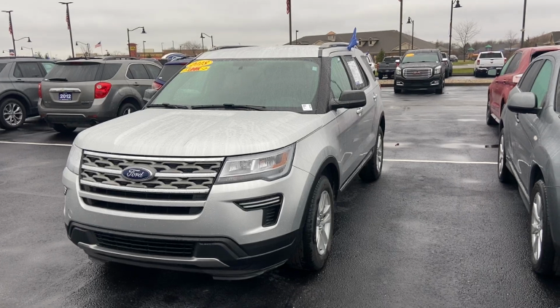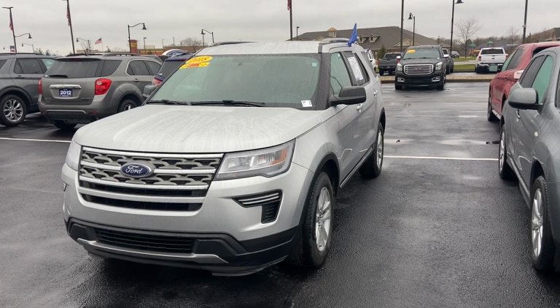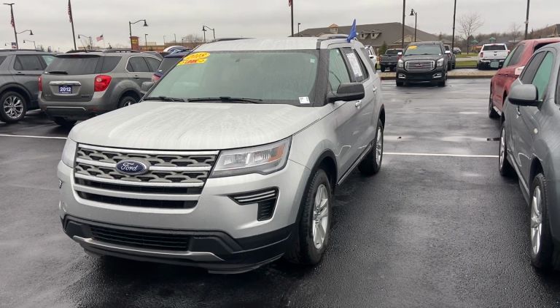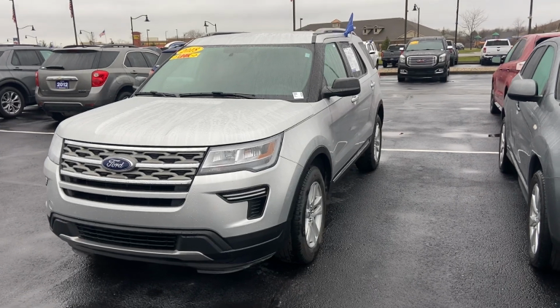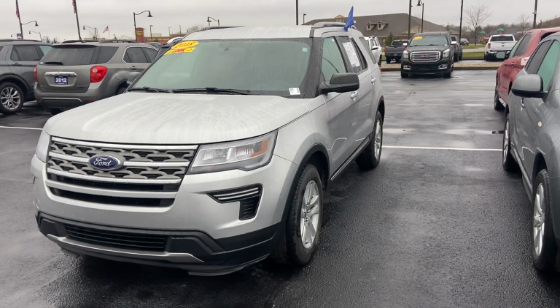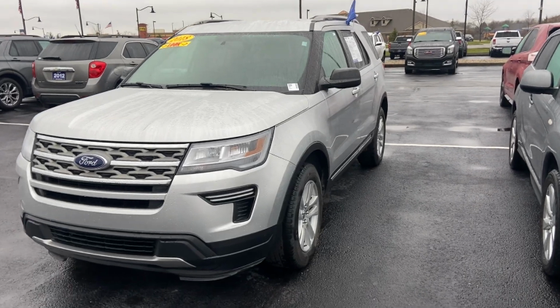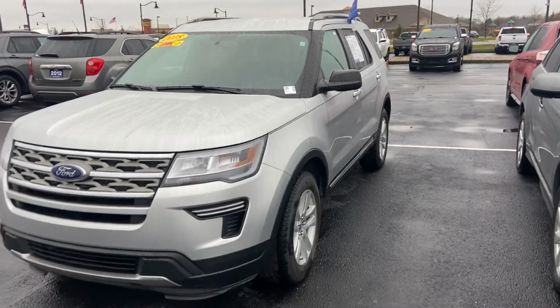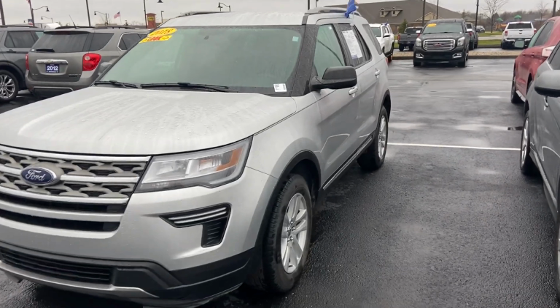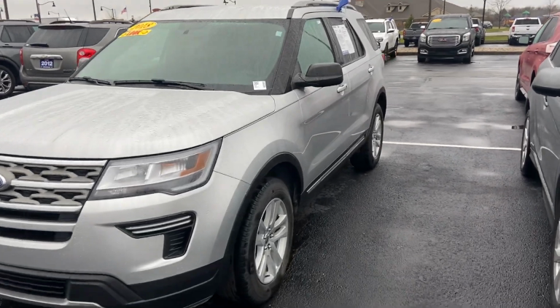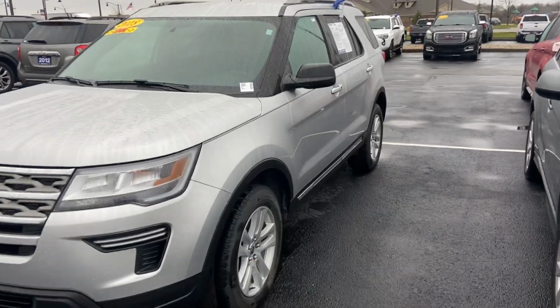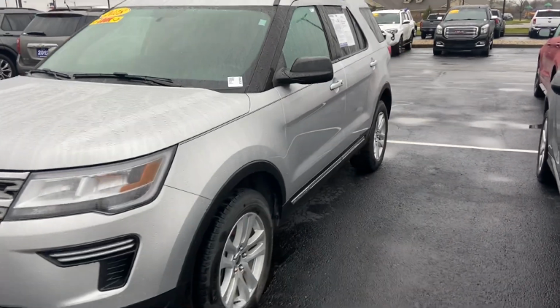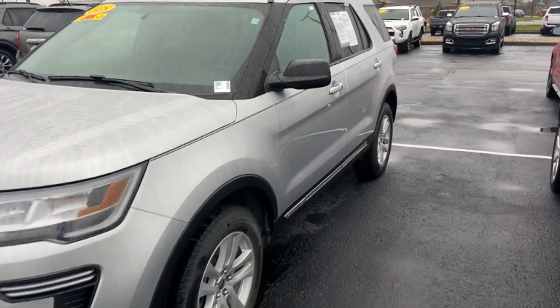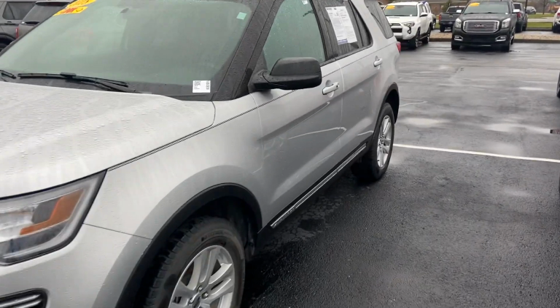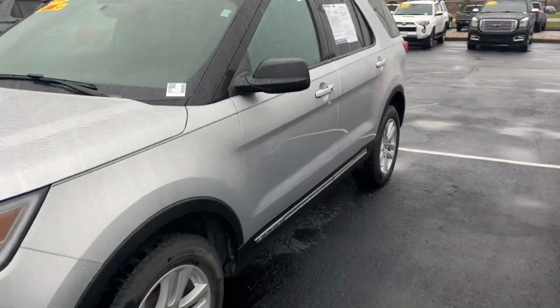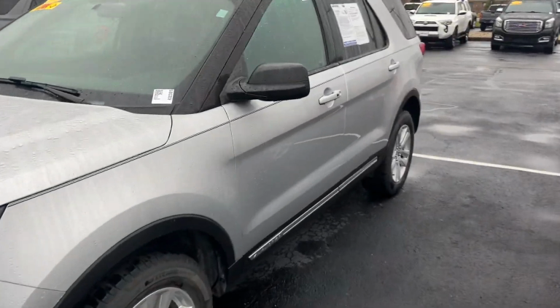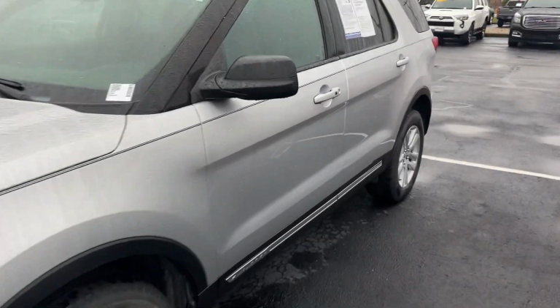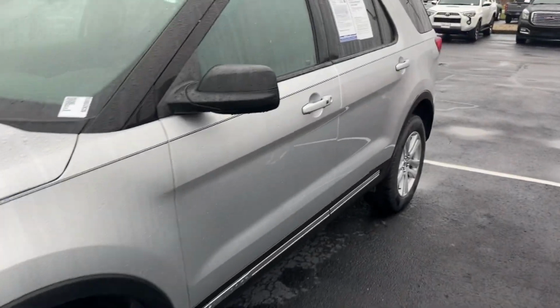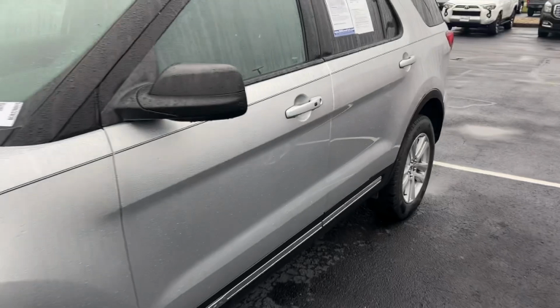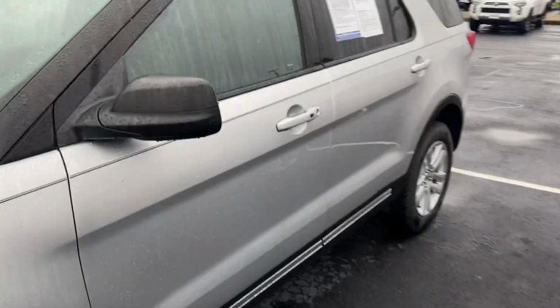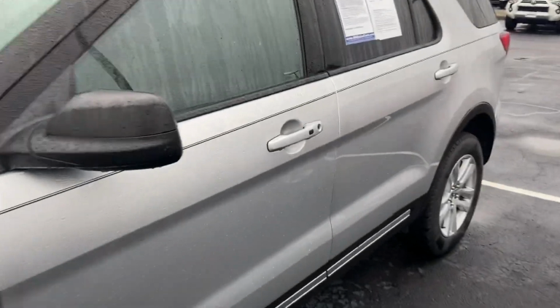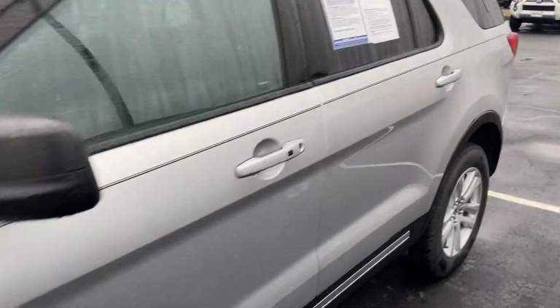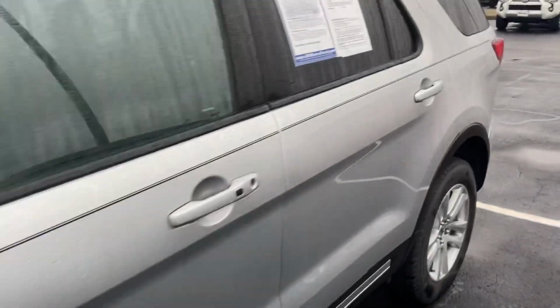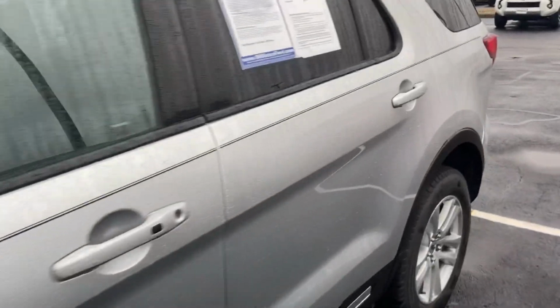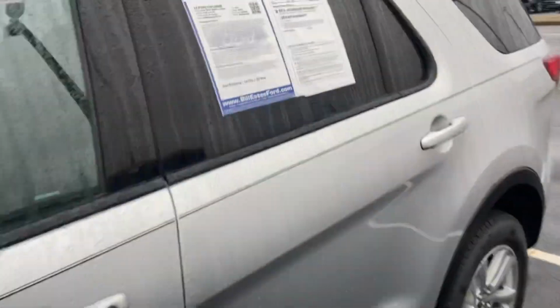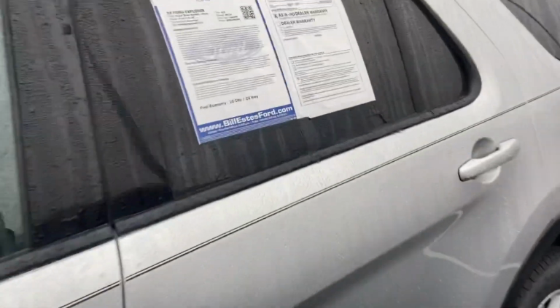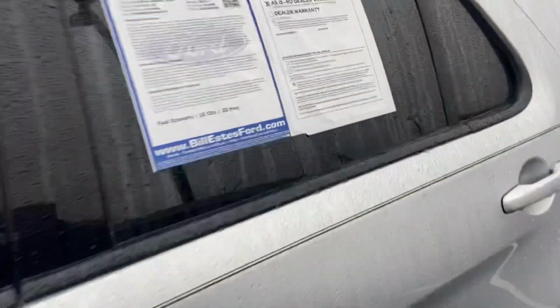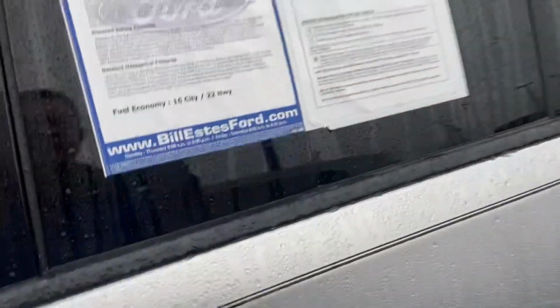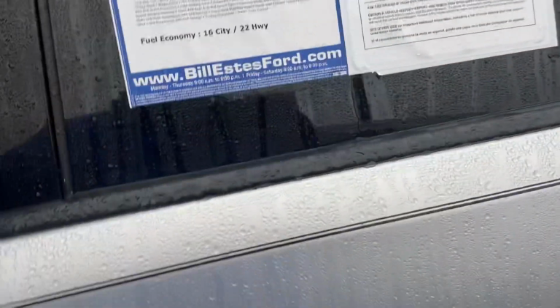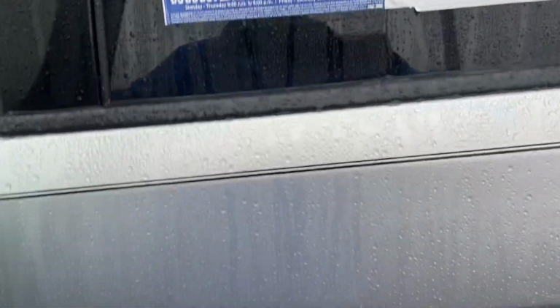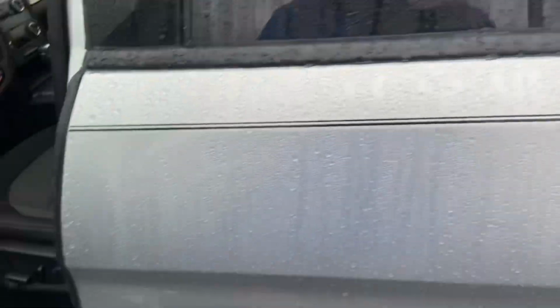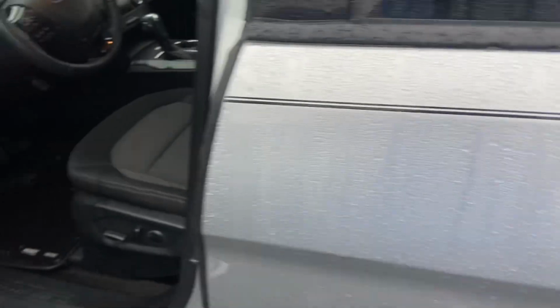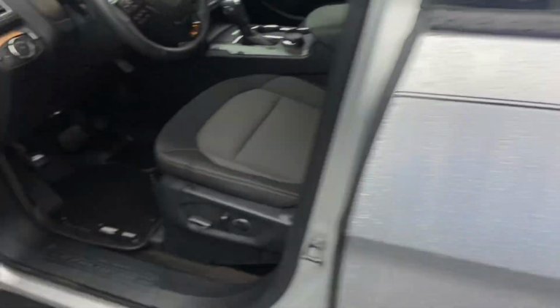This is Steve Angle with Bill Estes Ford. This is the 2018 Ford Explorer in Ingot Silver.